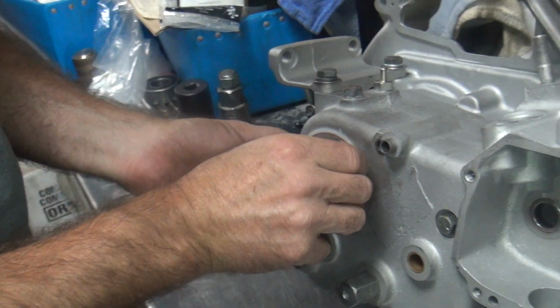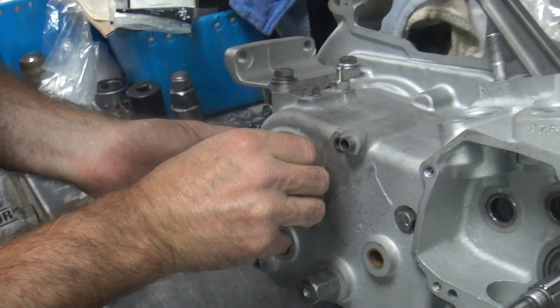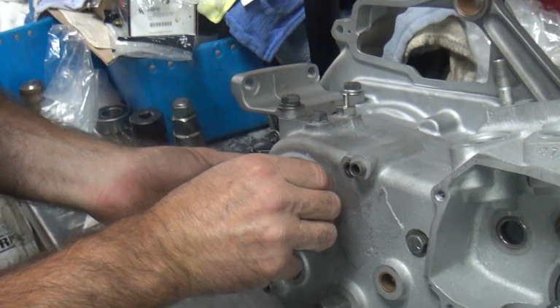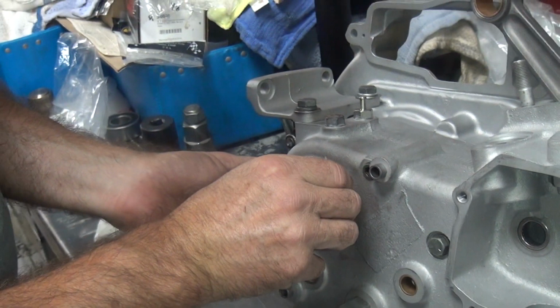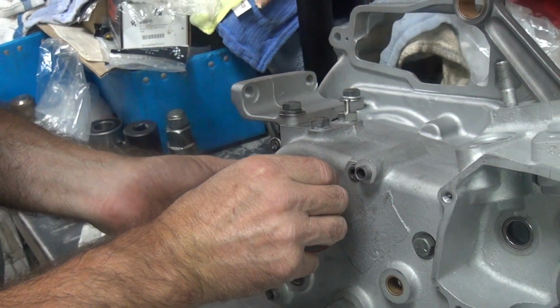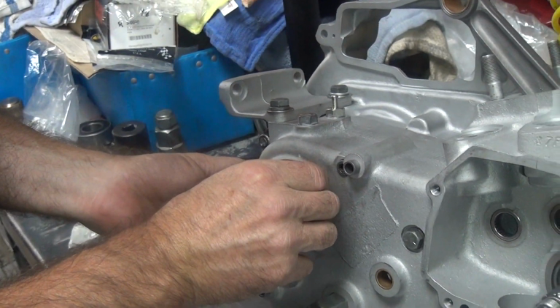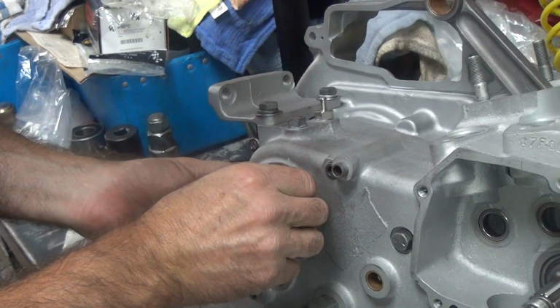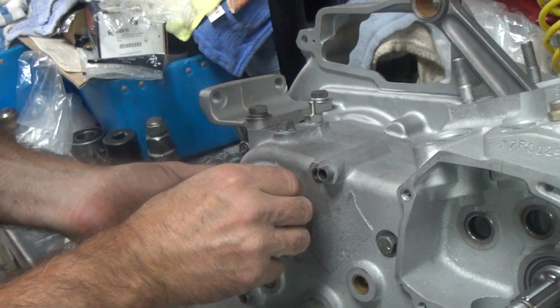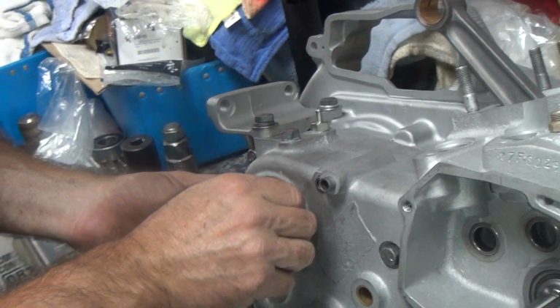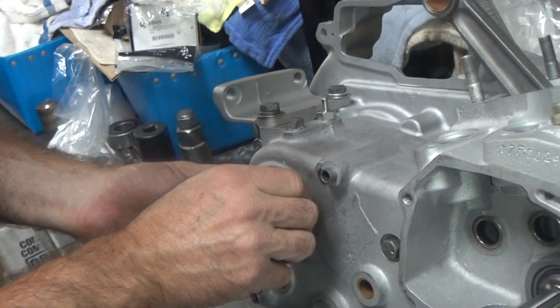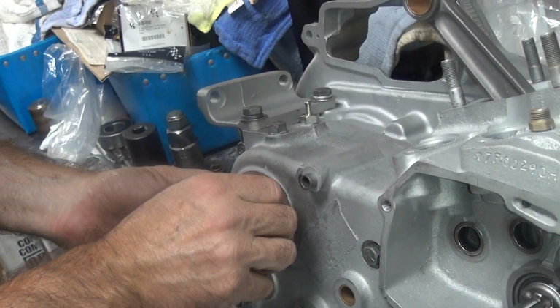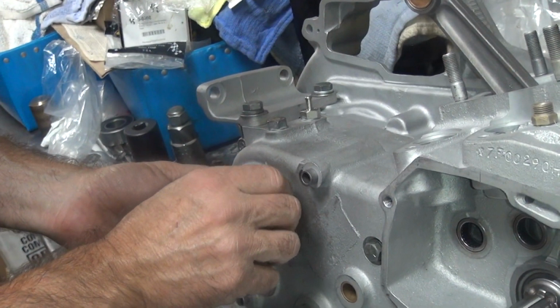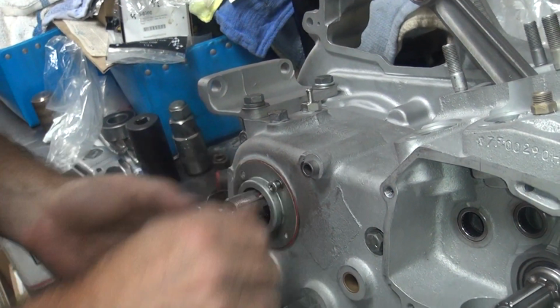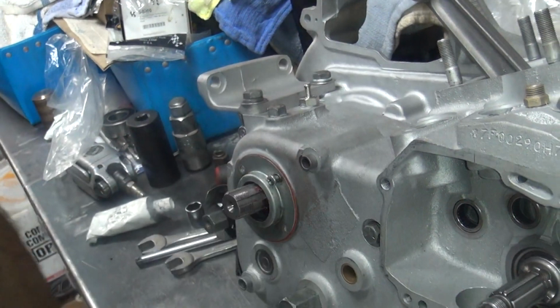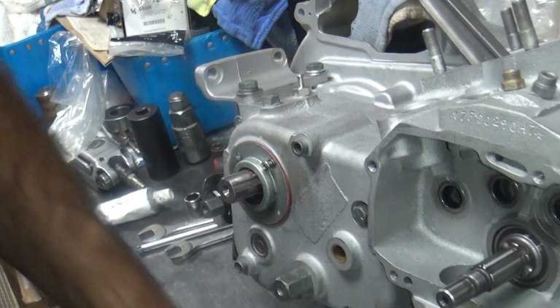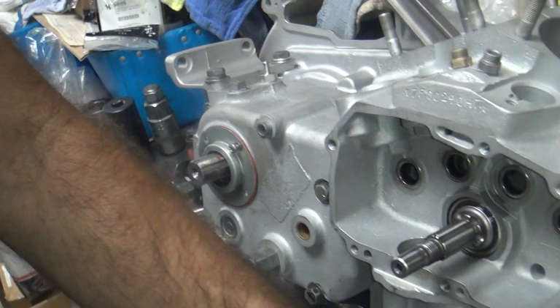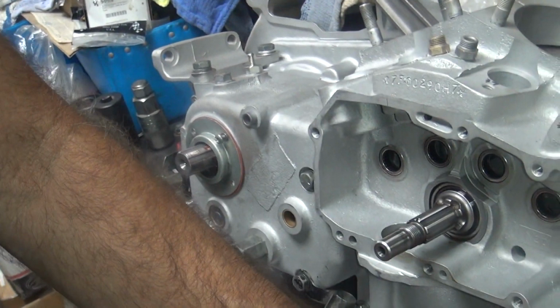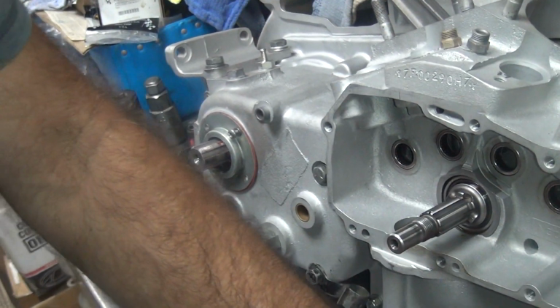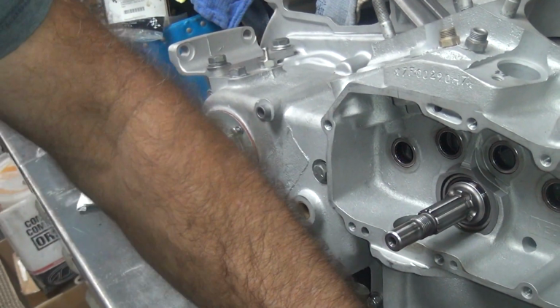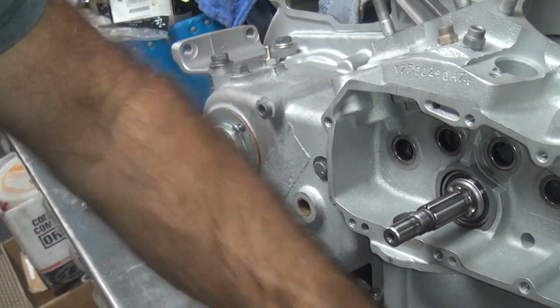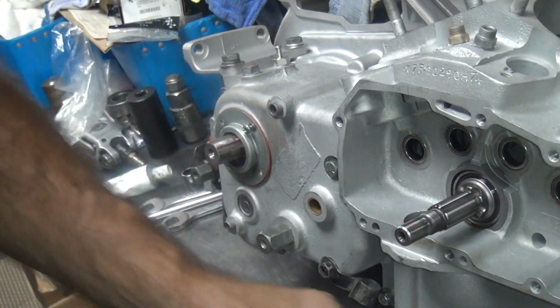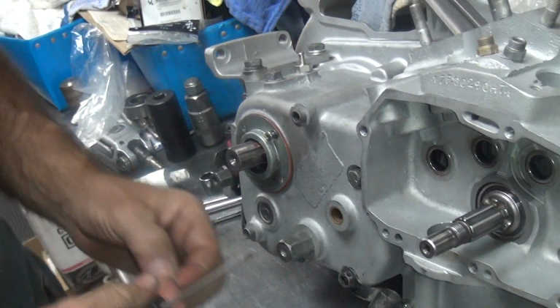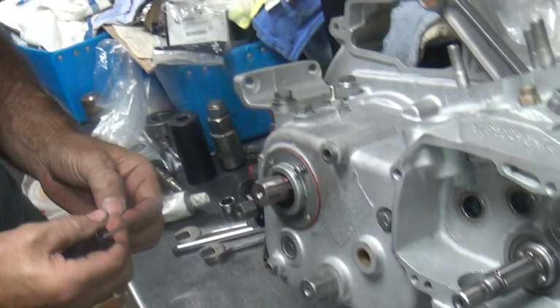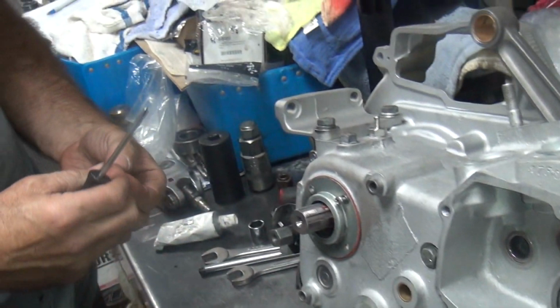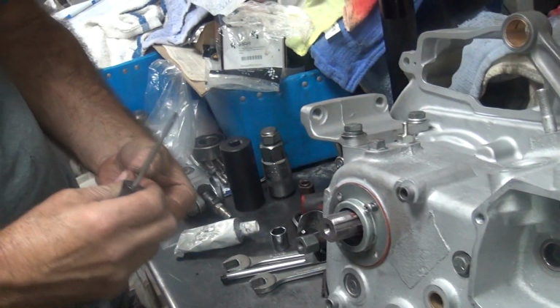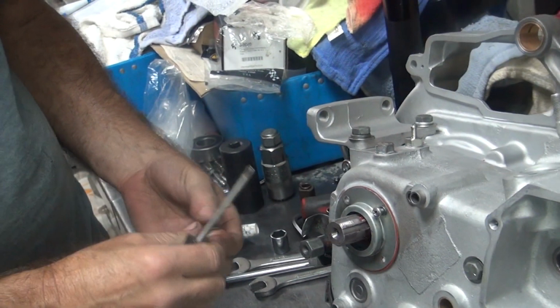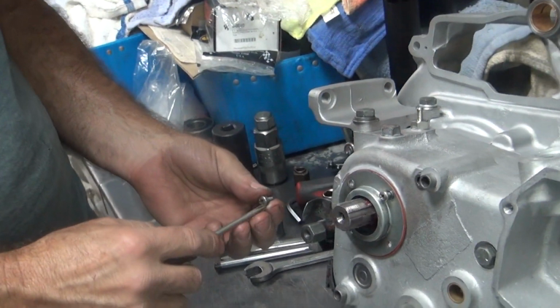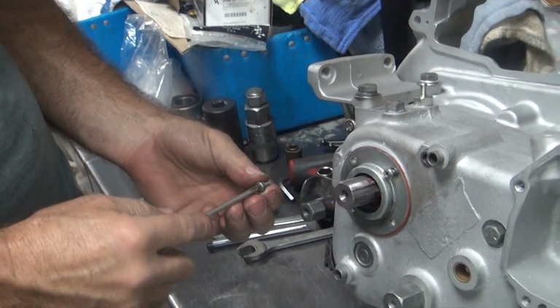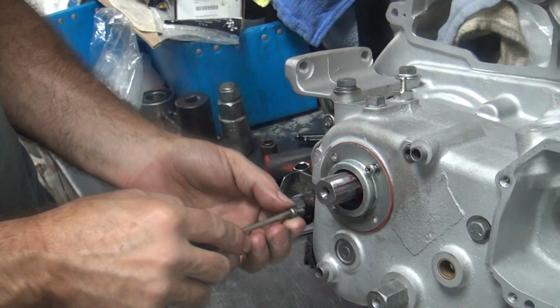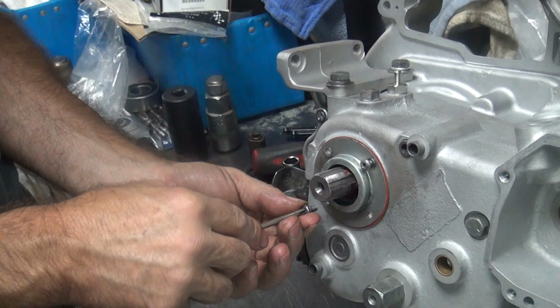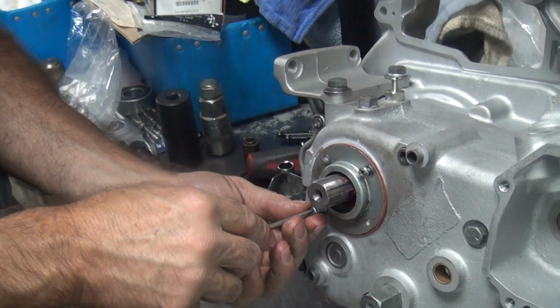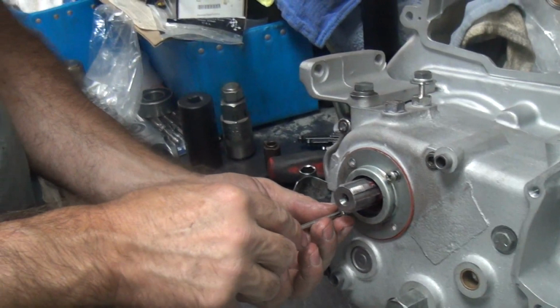These early shafts — are they longer? Nope. The later models are different. These stick out a sixteenth more on the sprocket.